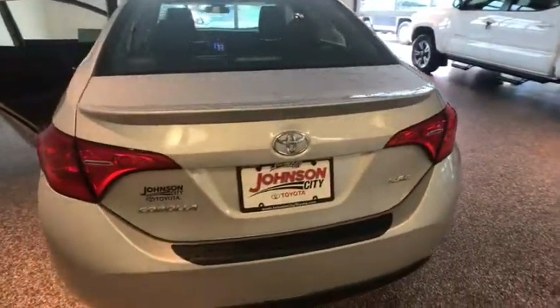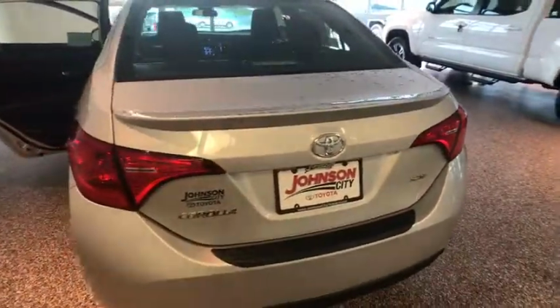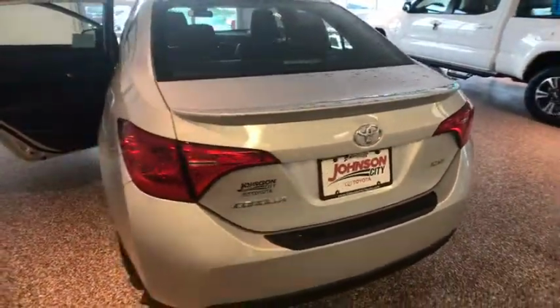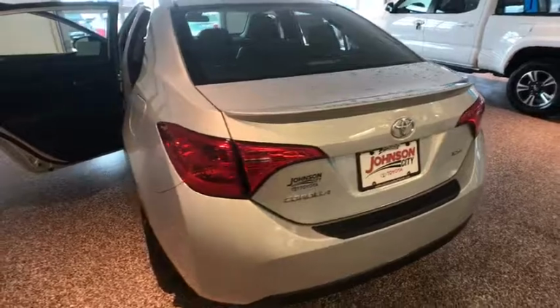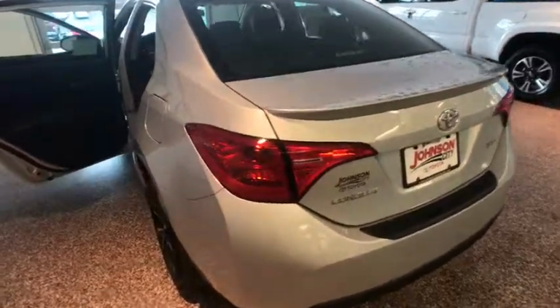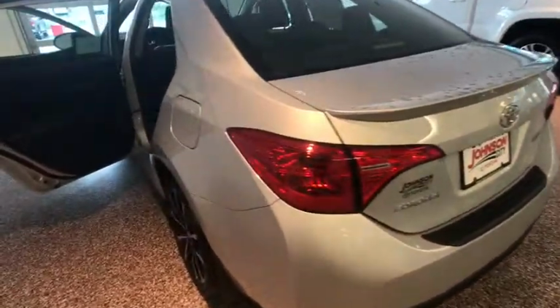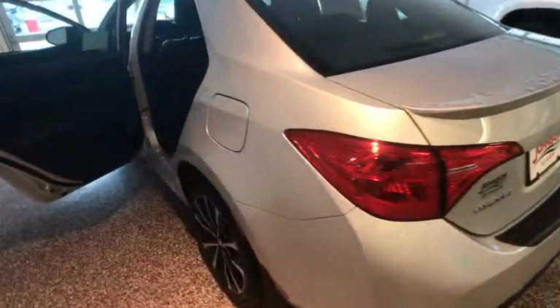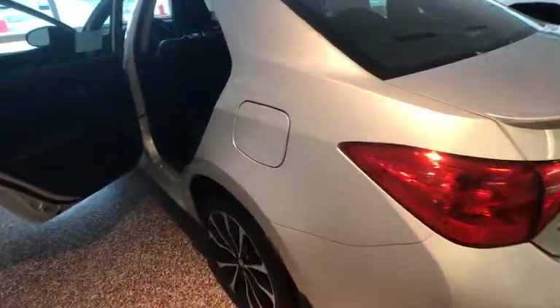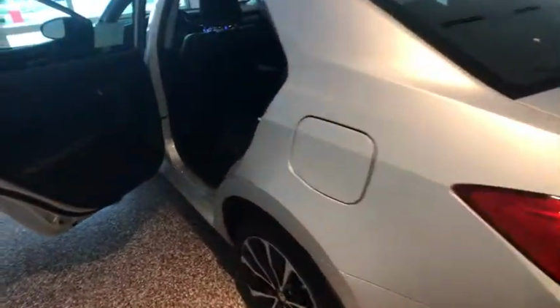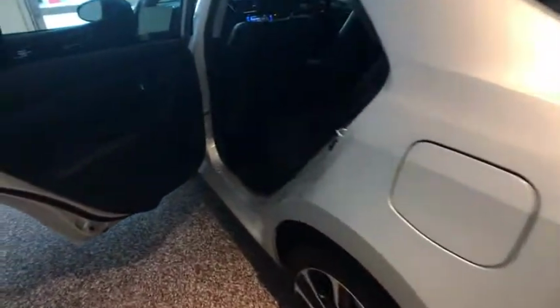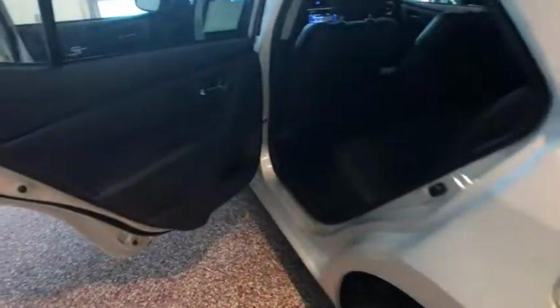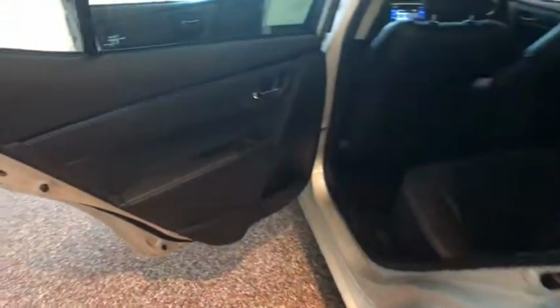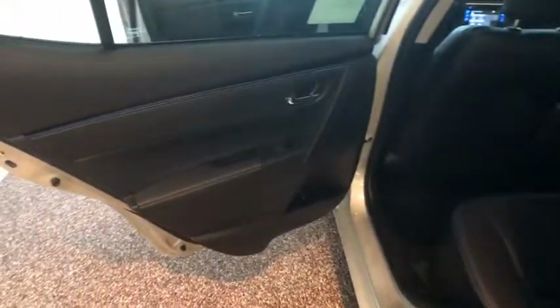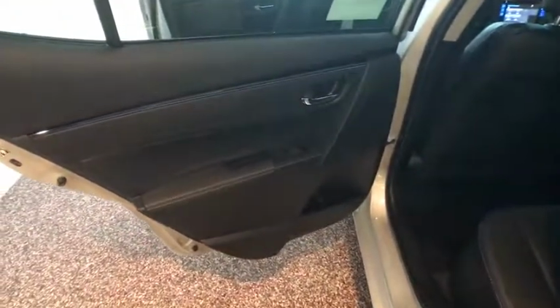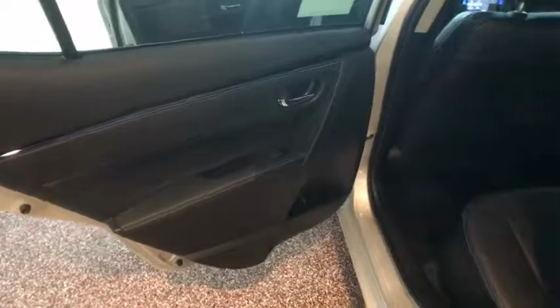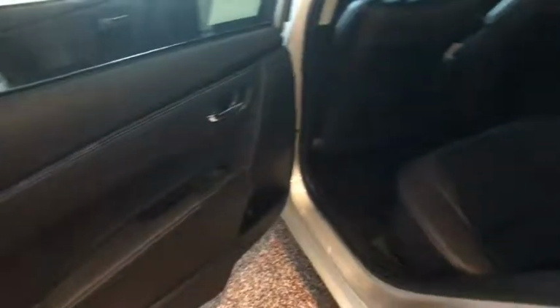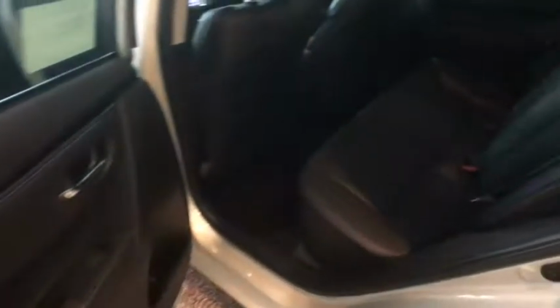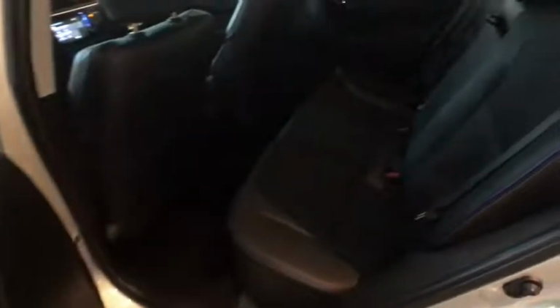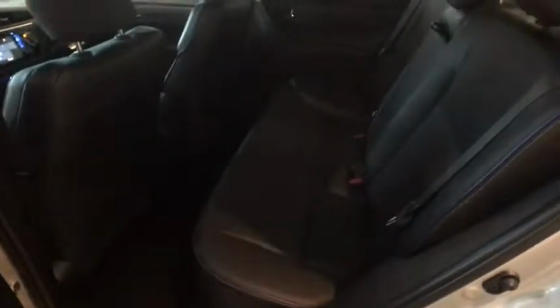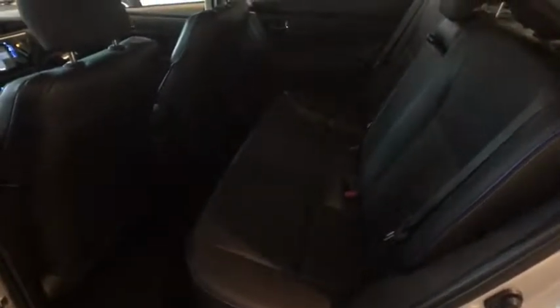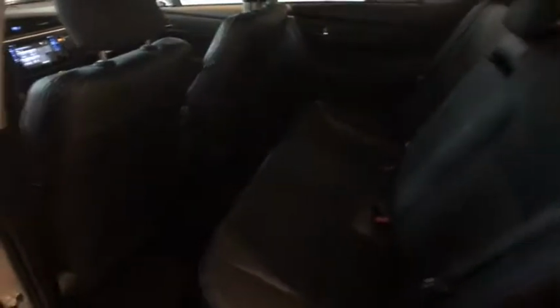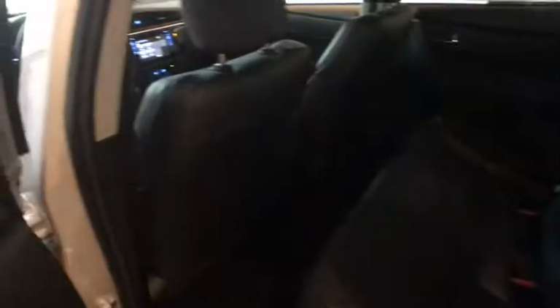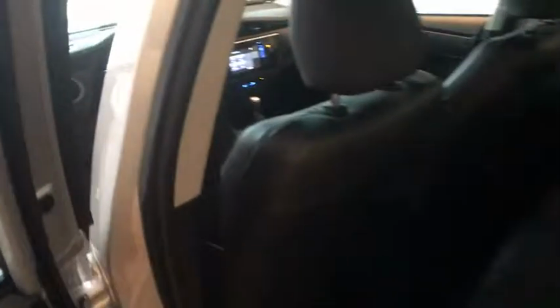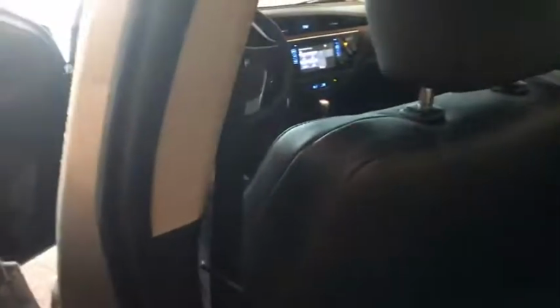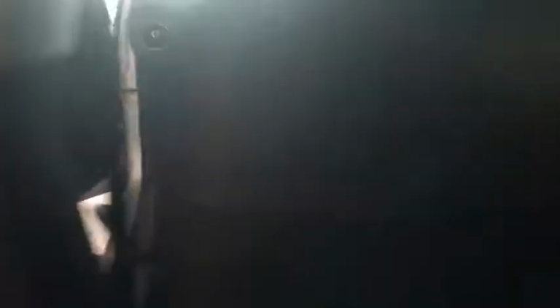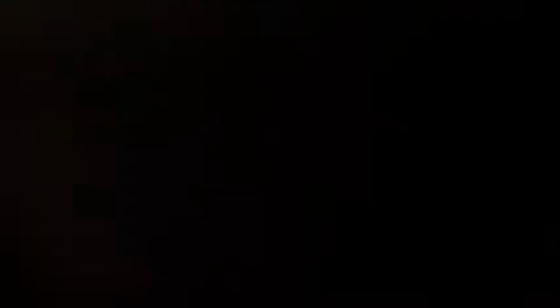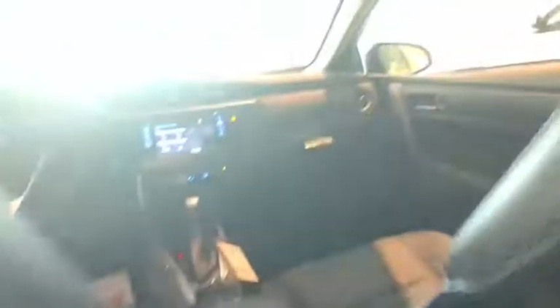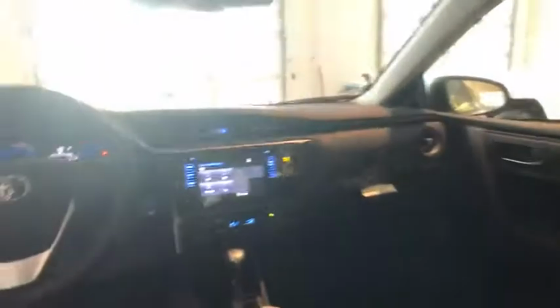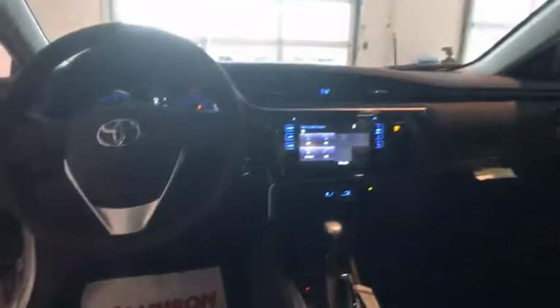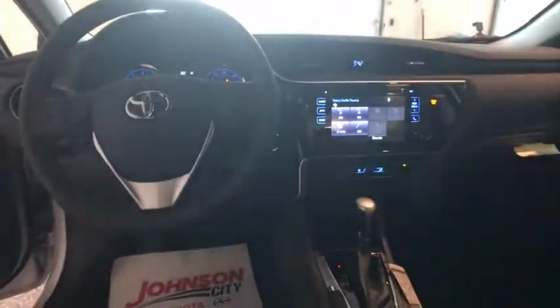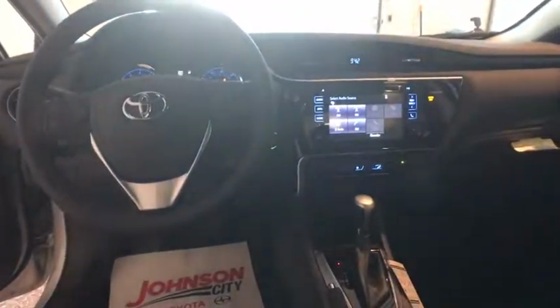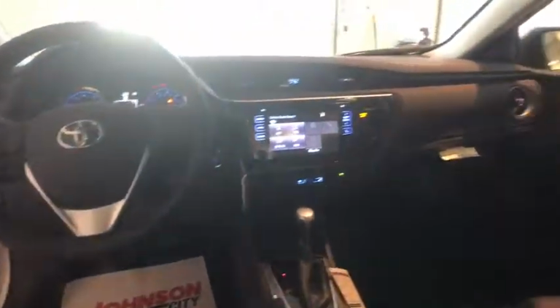Traction control, dual airbags, leather-wrapped steering wheel, moonroof, power steering, four-wheel disc brakes, center armrest, electronic stability control, heated front seat, CD player, rear window defroster.